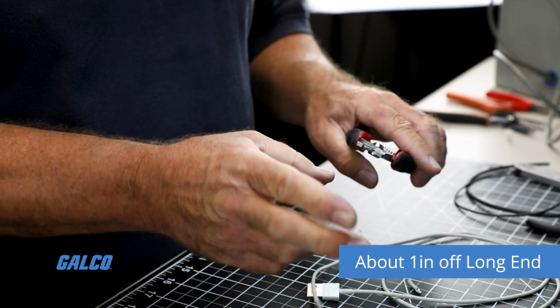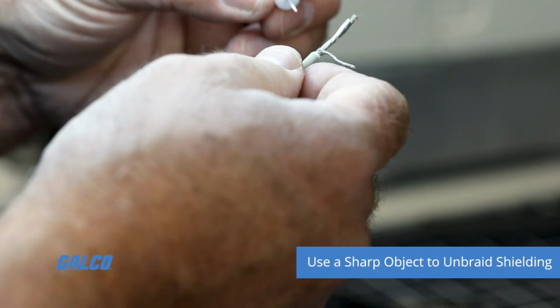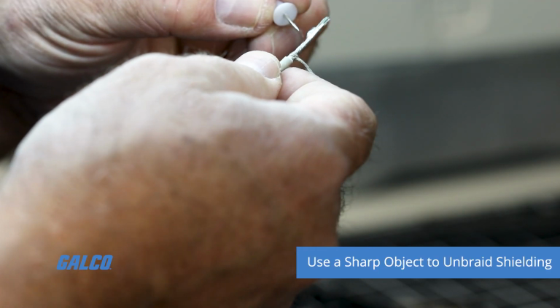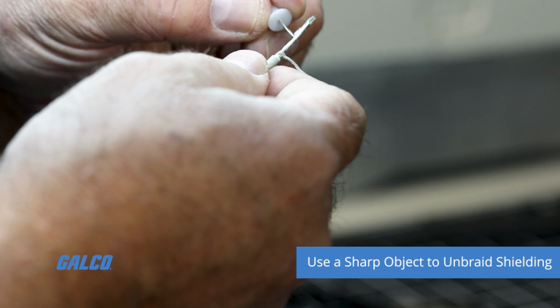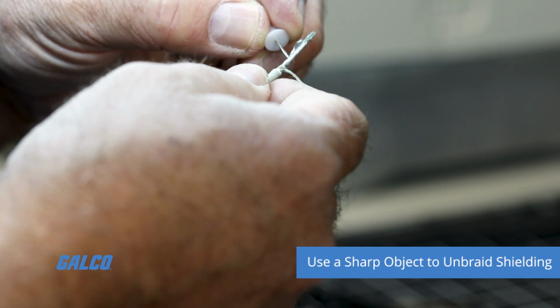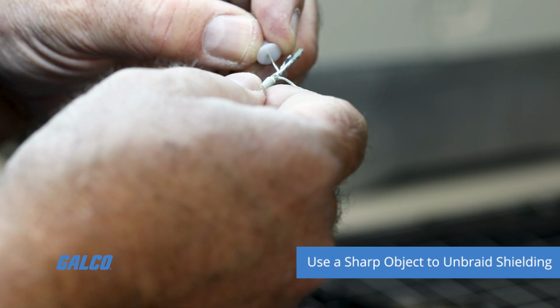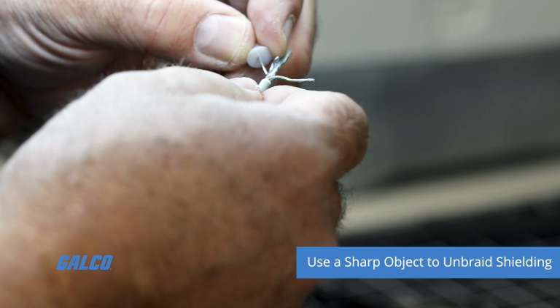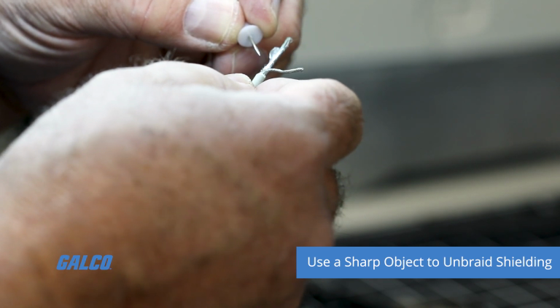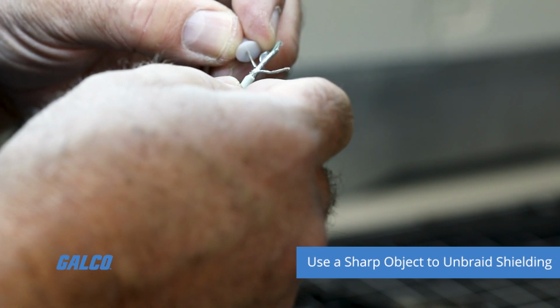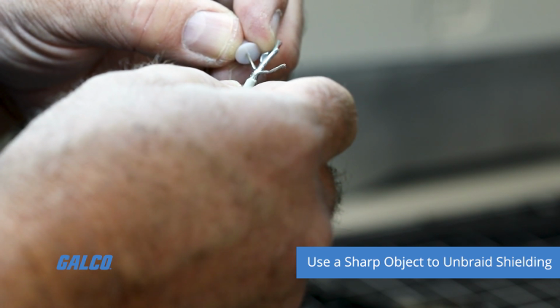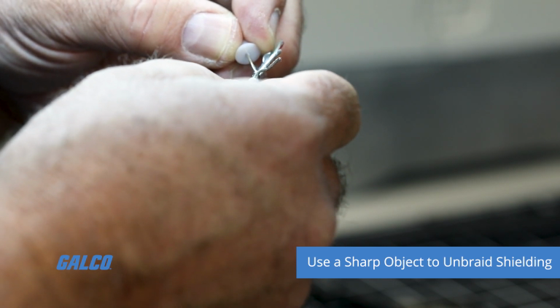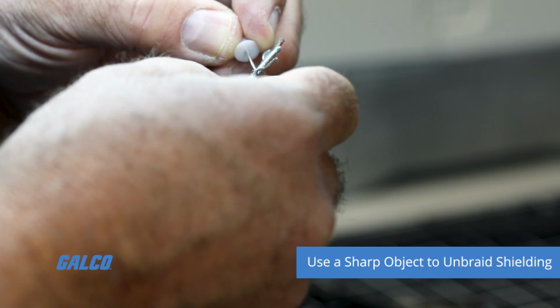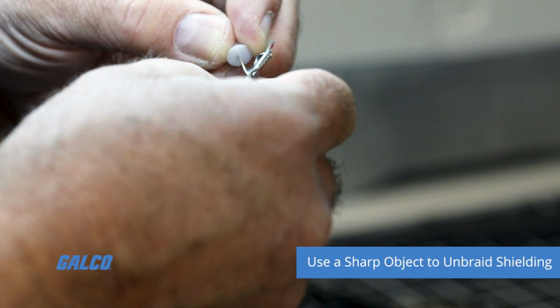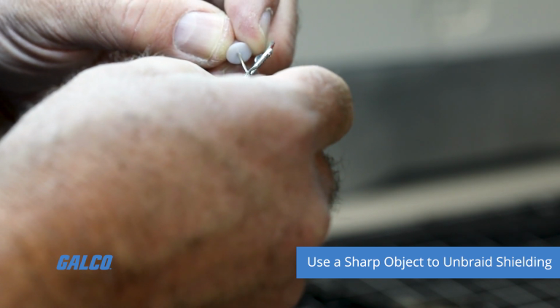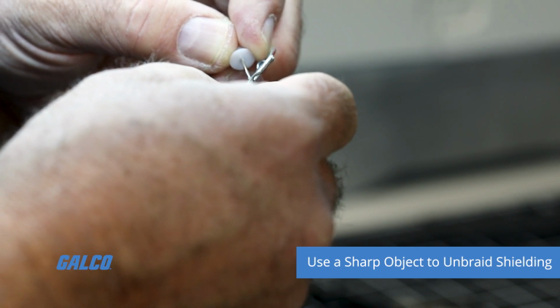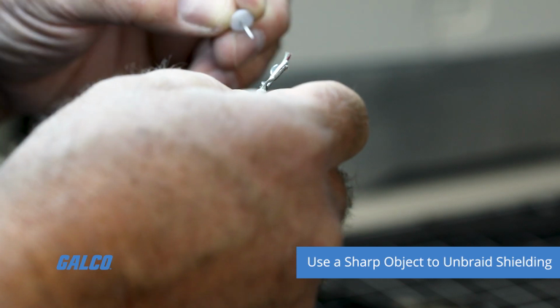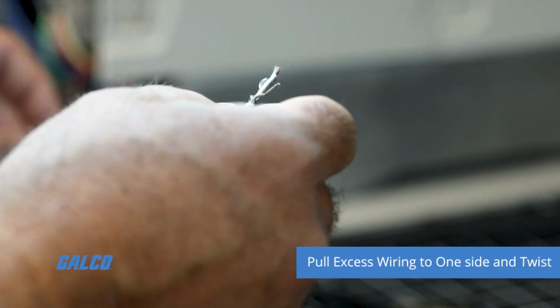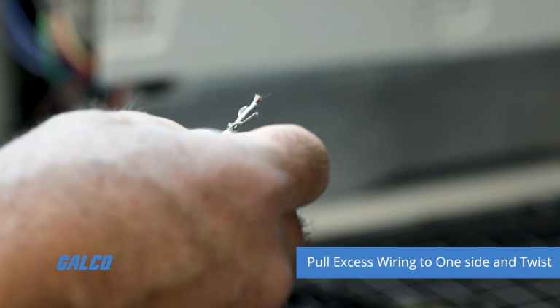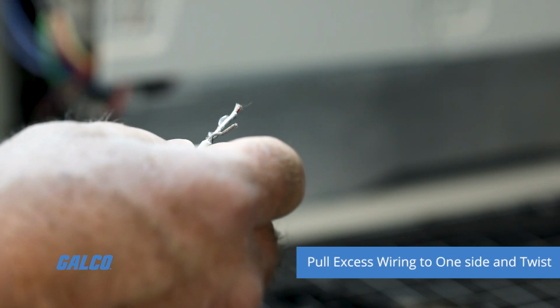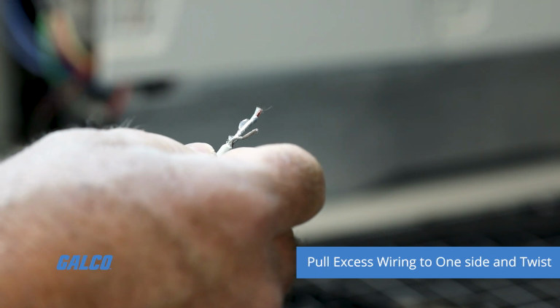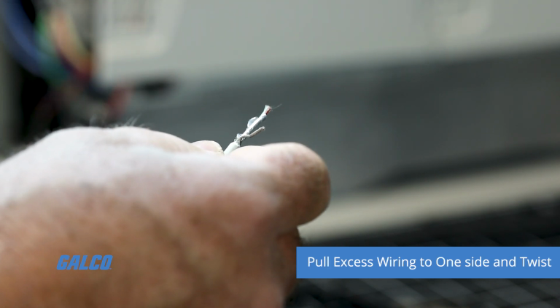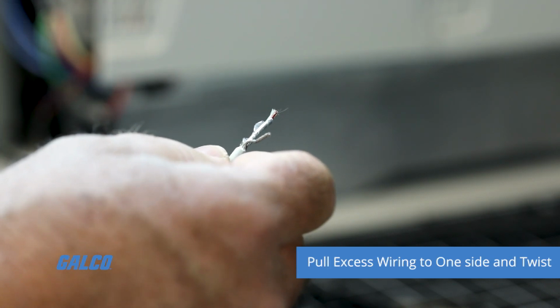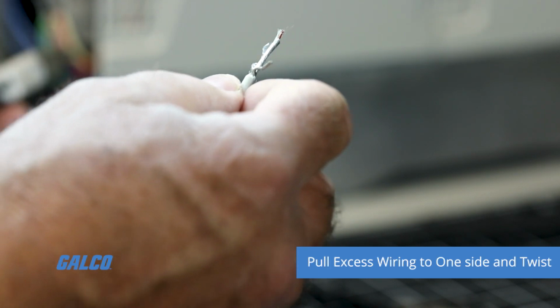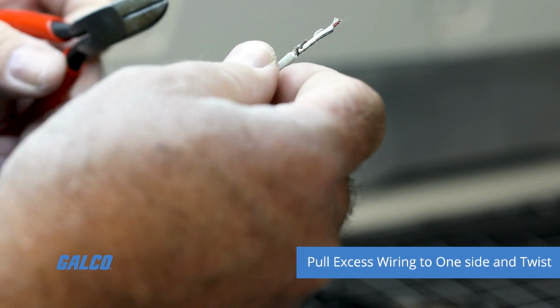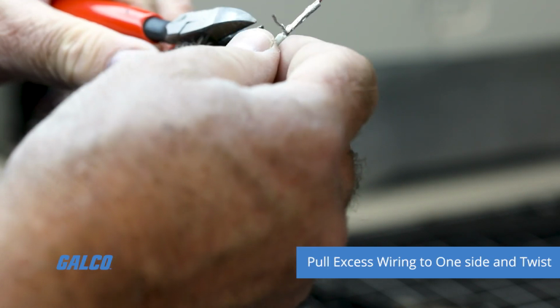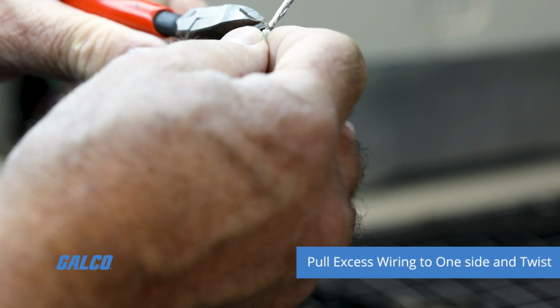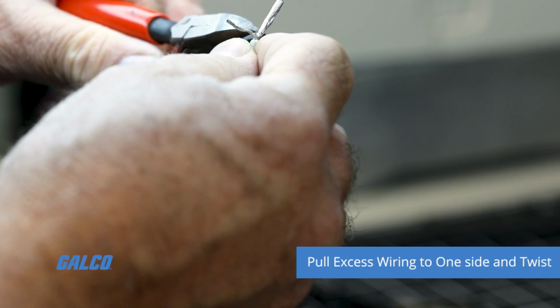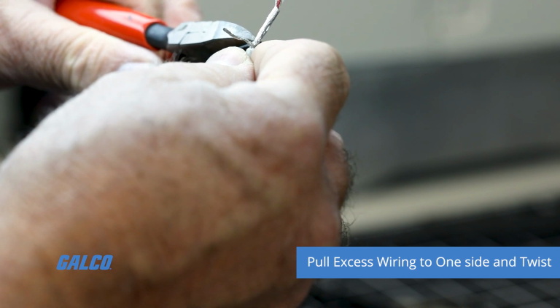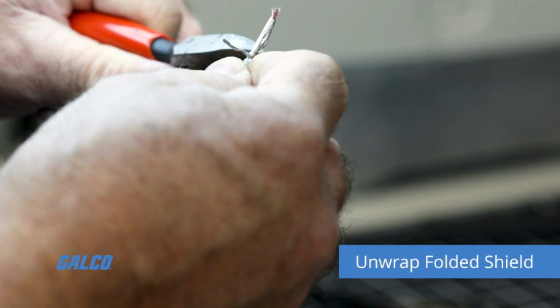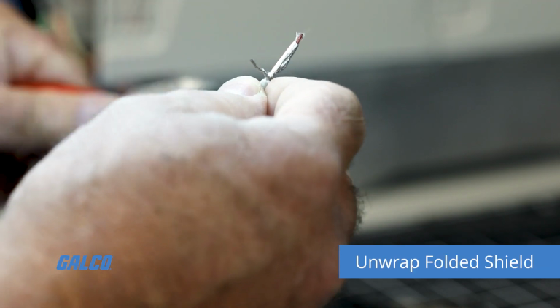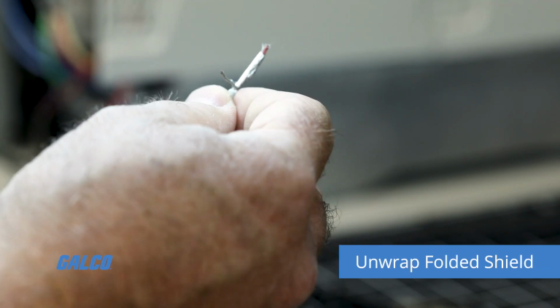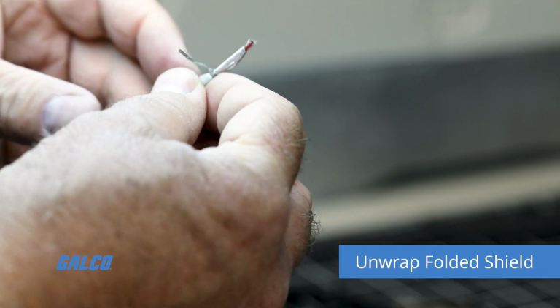Take a sharp object — for this, we use the thumbtack — to unbraid the shielding. Pull all the excess wiring to one side and then twist it. Unwrap the folded shield.